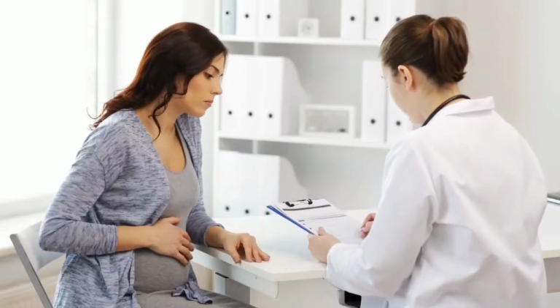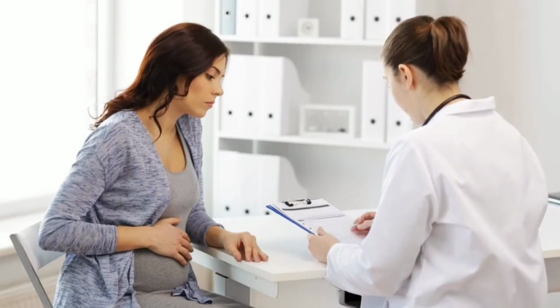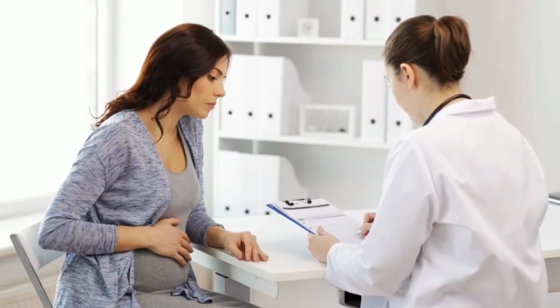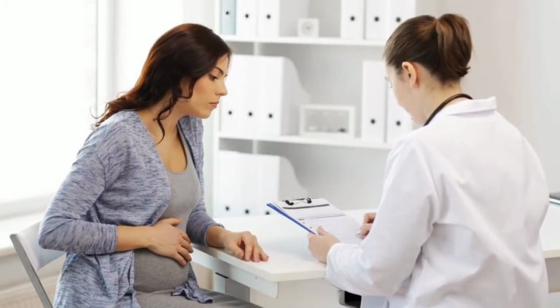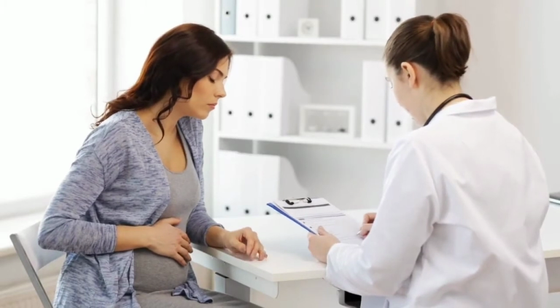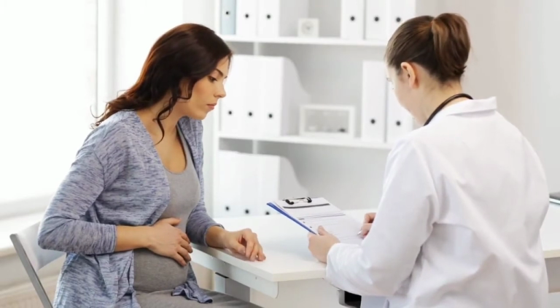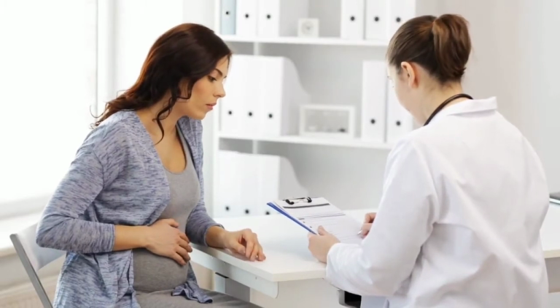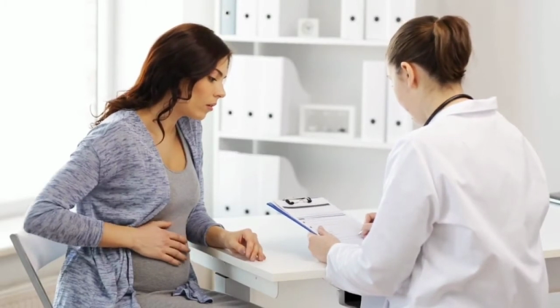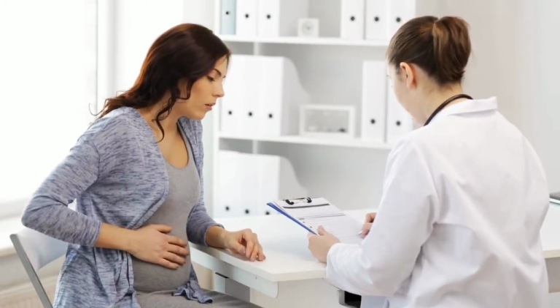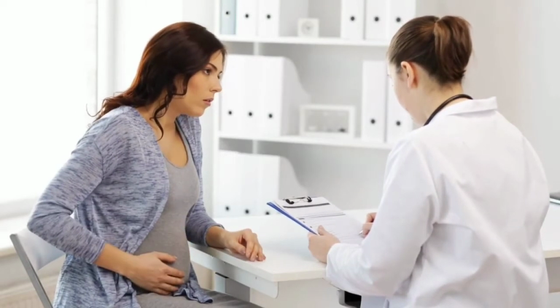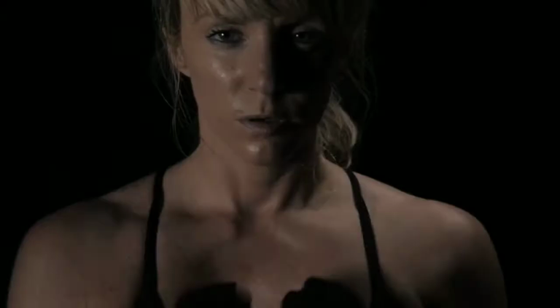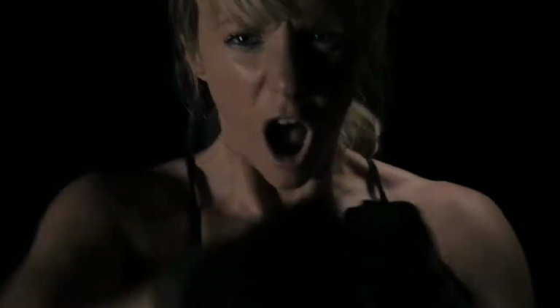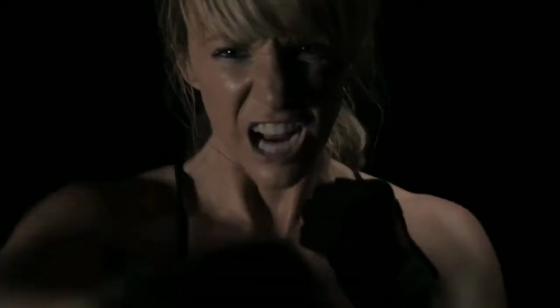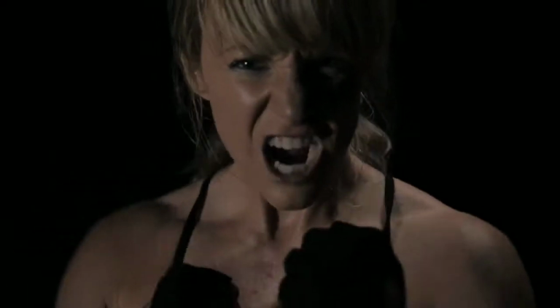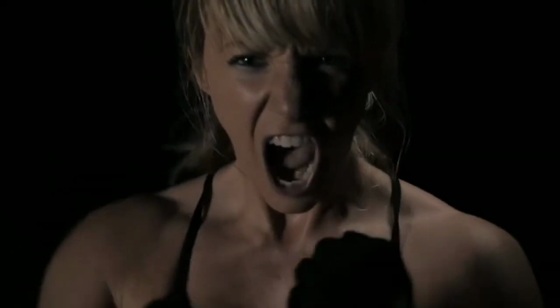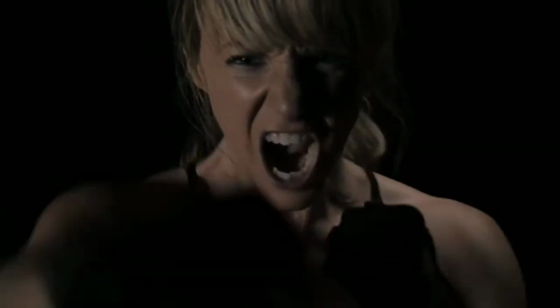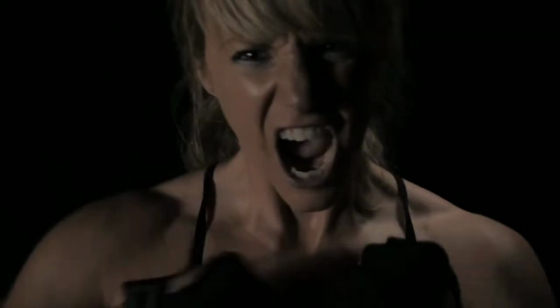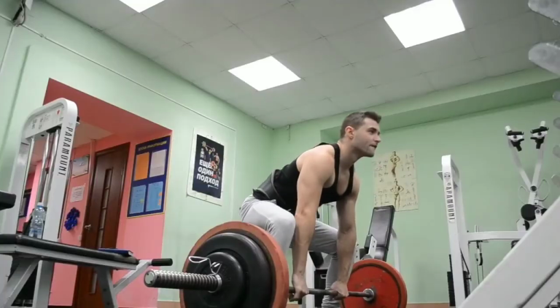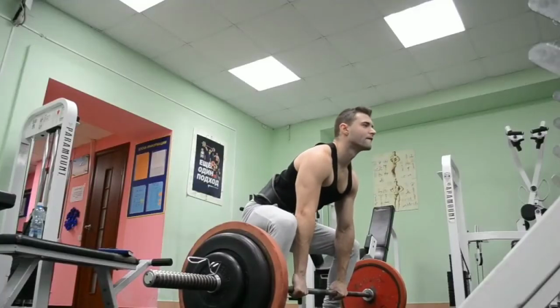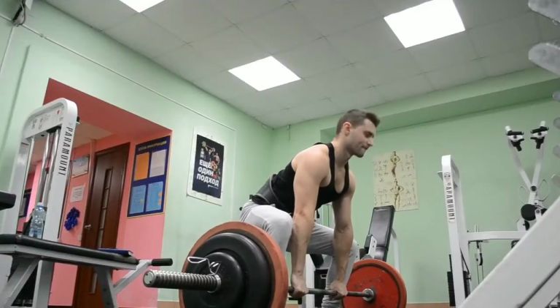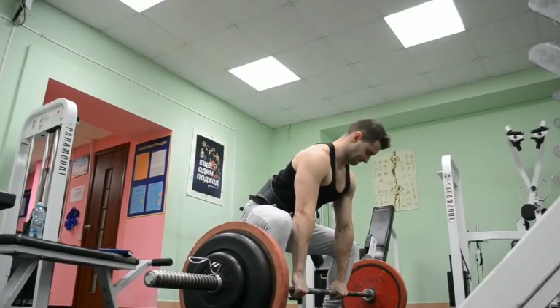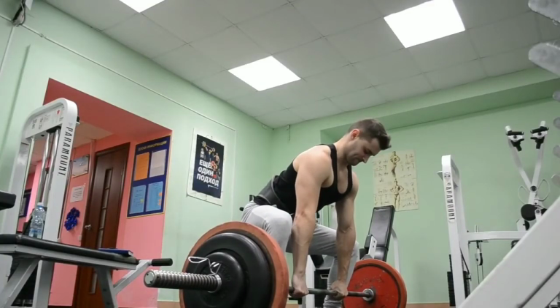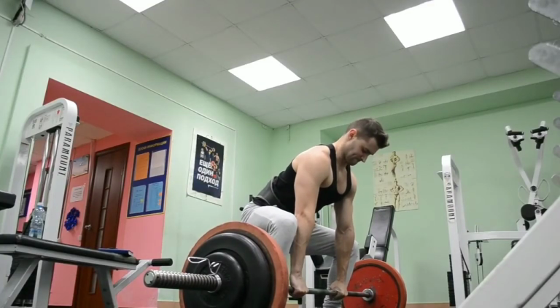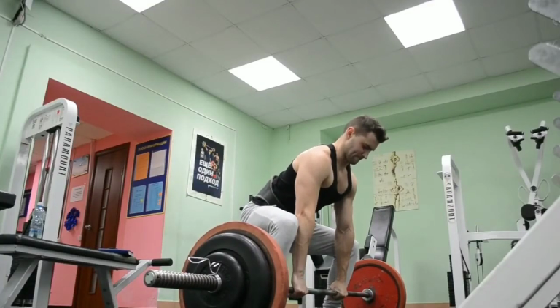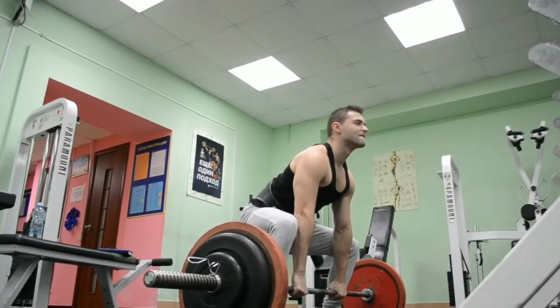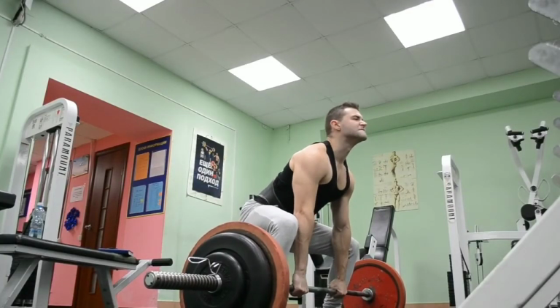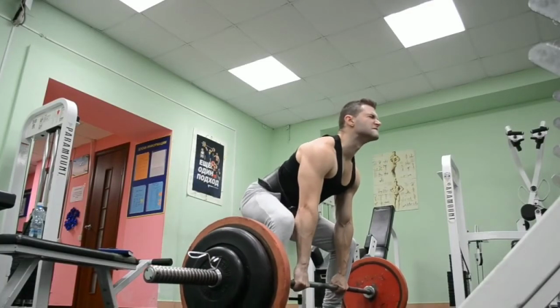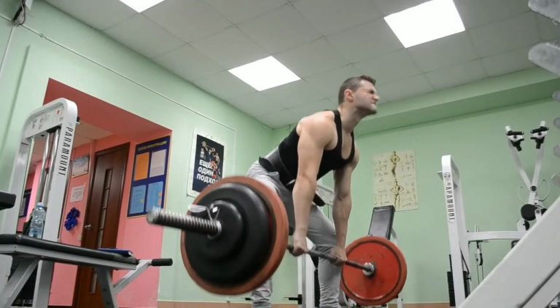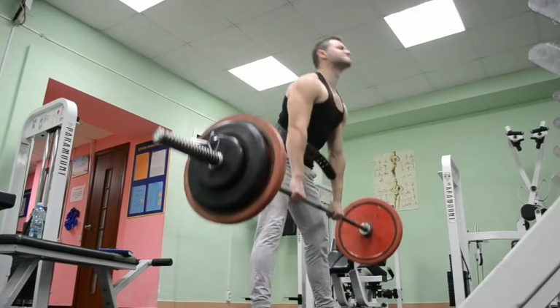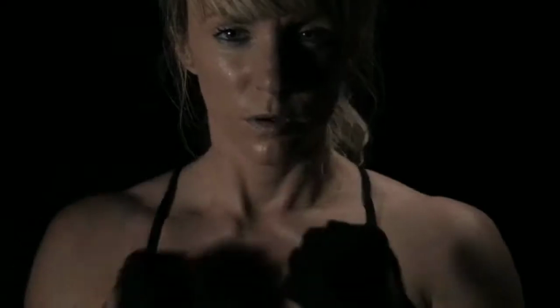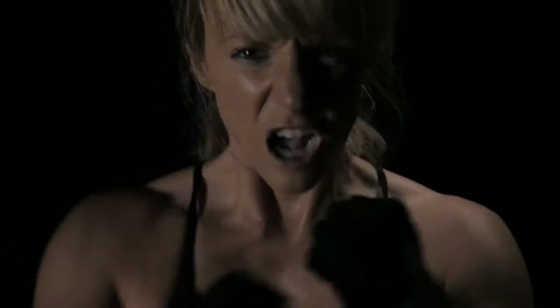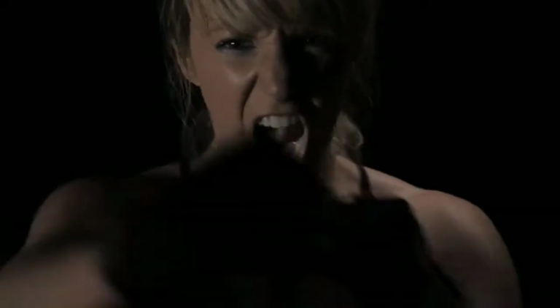Although physicians do not recommend smelling salt. In sports and athletics, players often inhale this smell to stimulate their brains and muscles before starting the game.